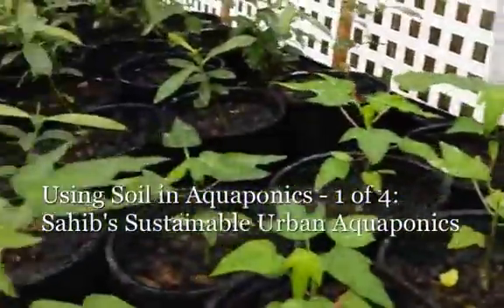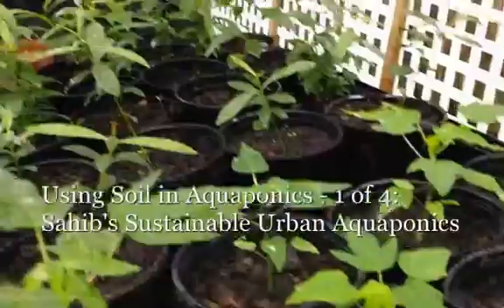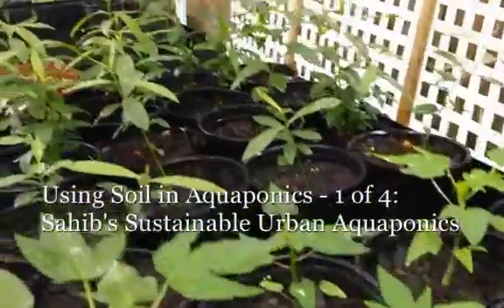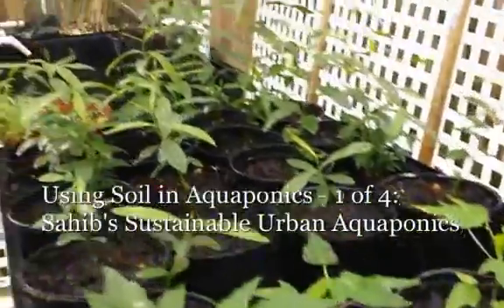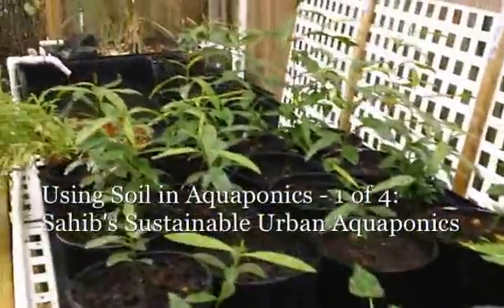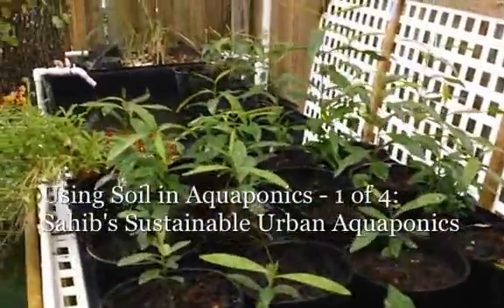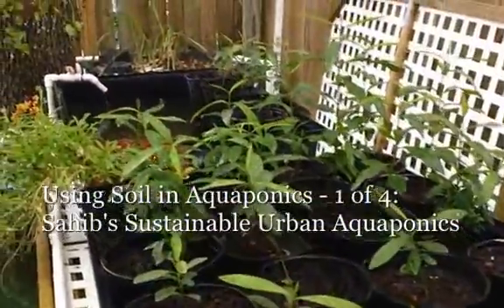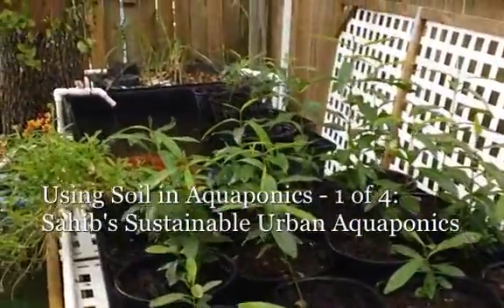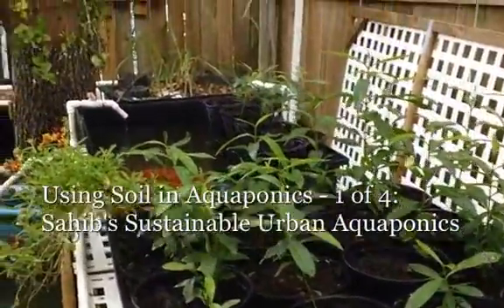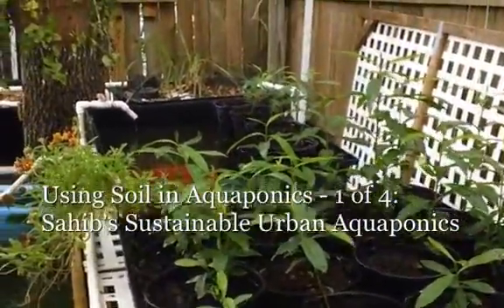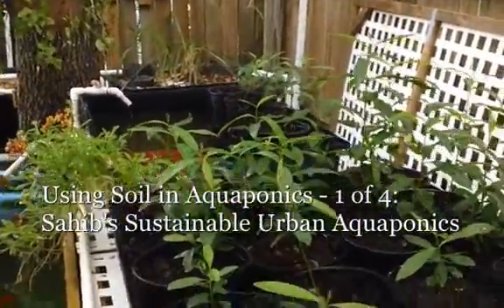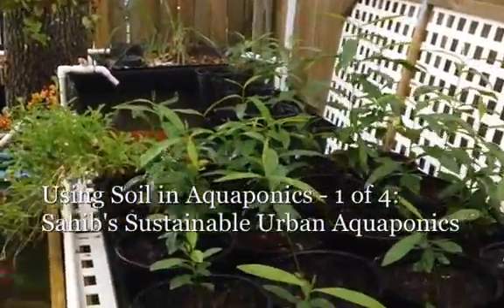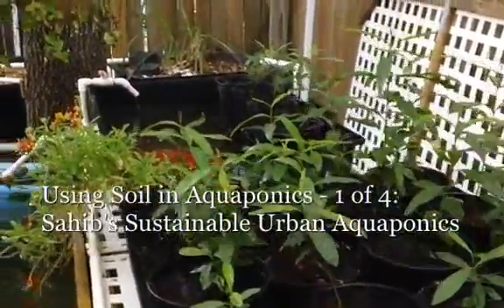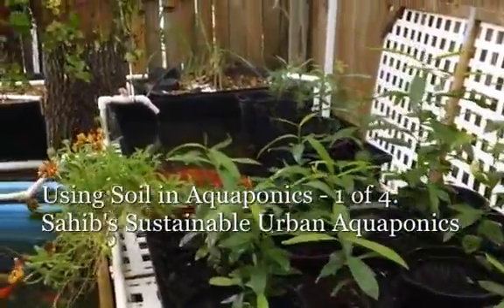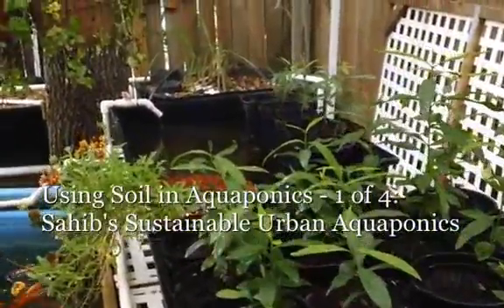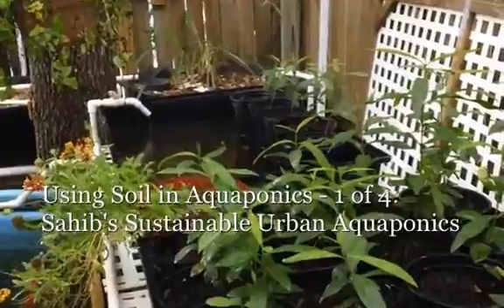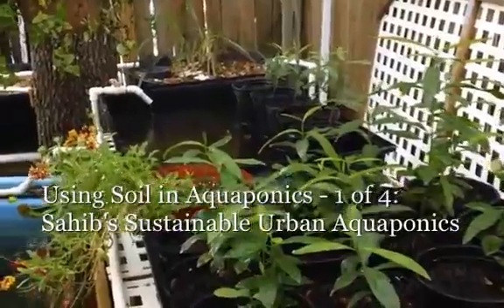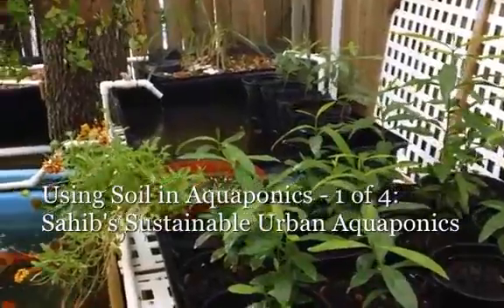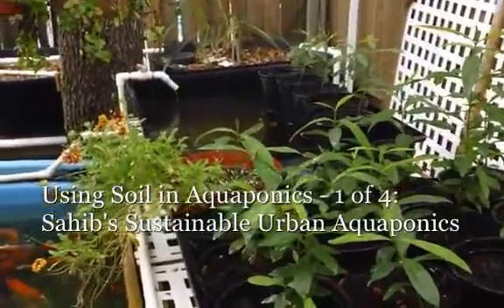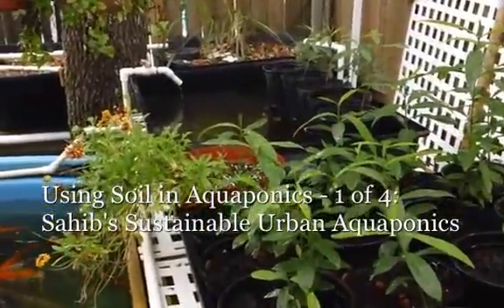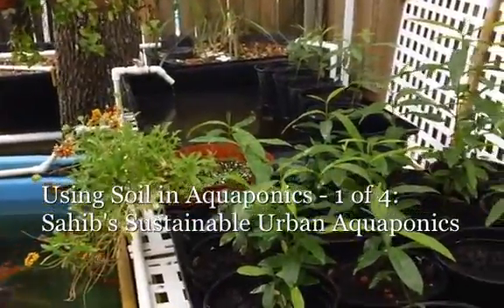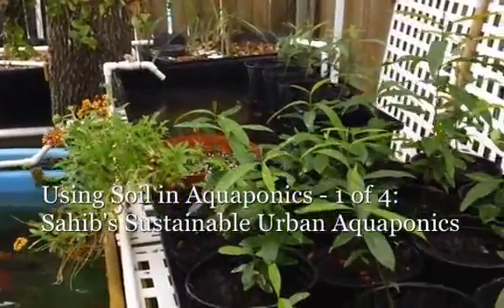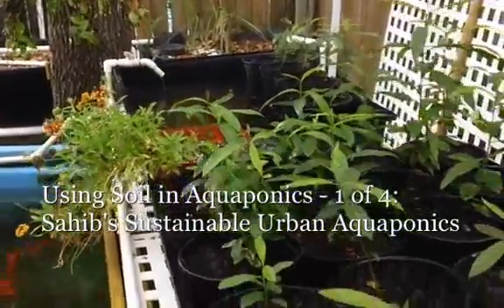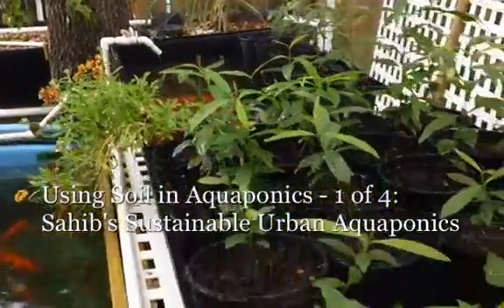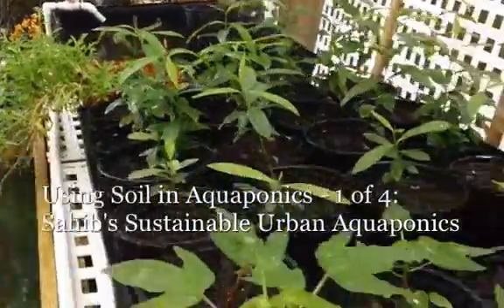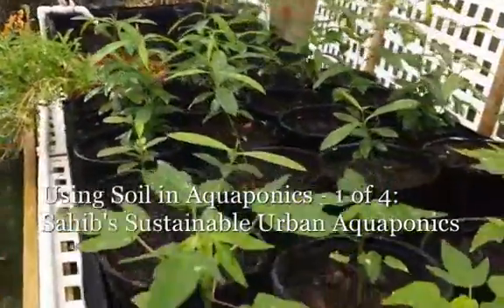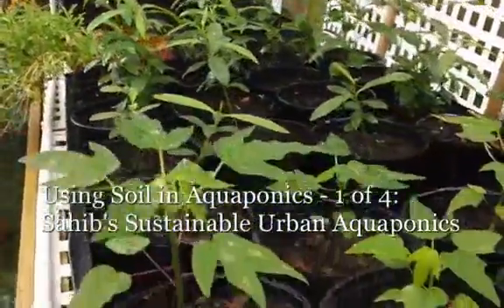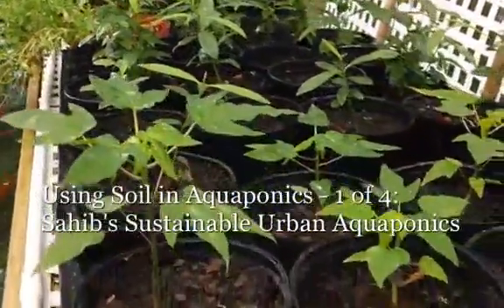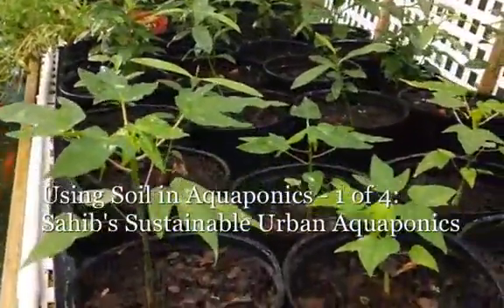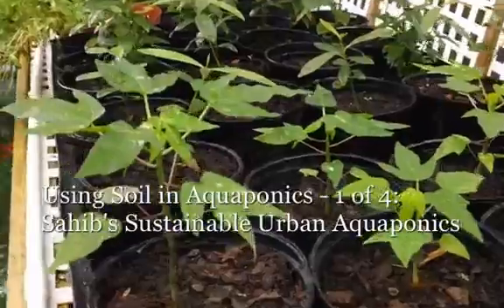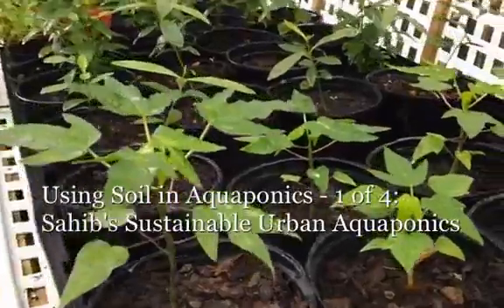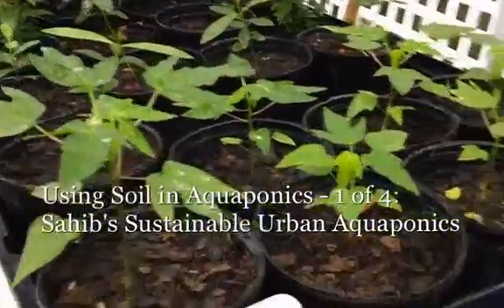We are not watering it from the top. It's basically being watered from the aquaponics water and returning back to the fish tank. So the water is being wicked up.